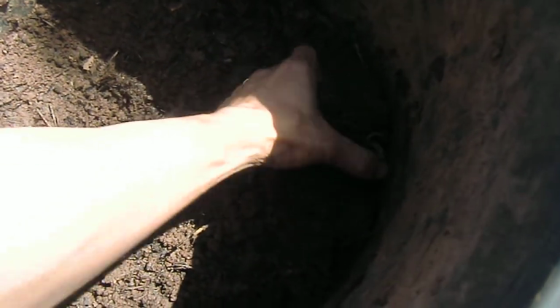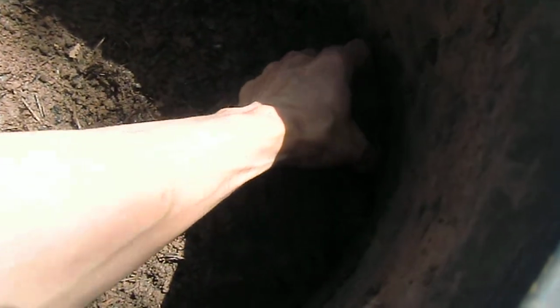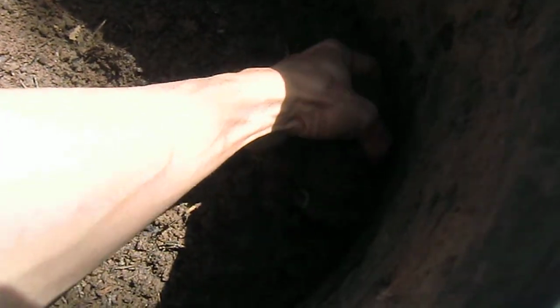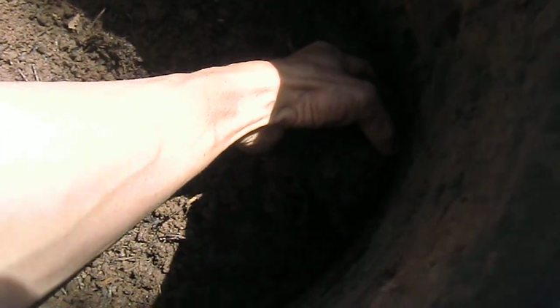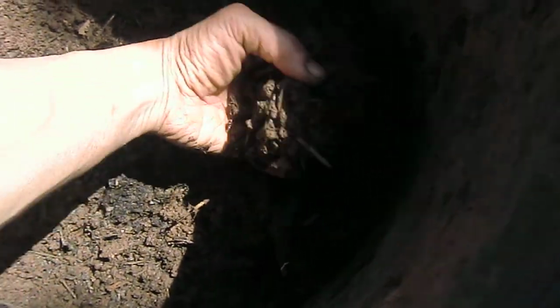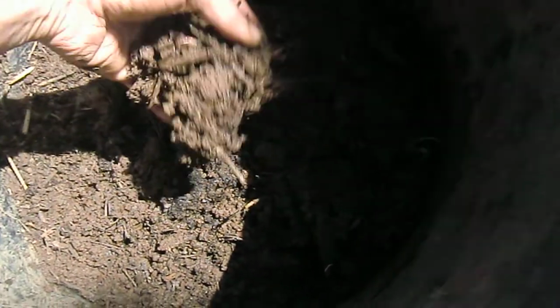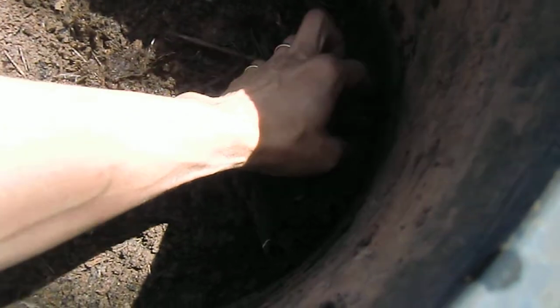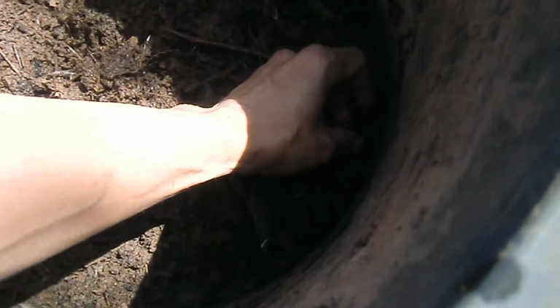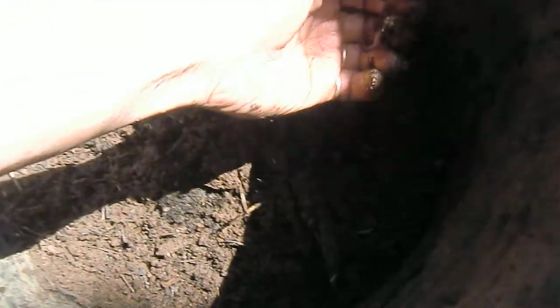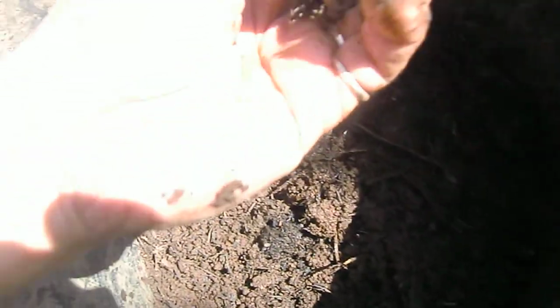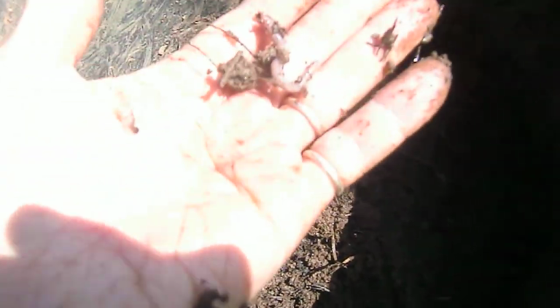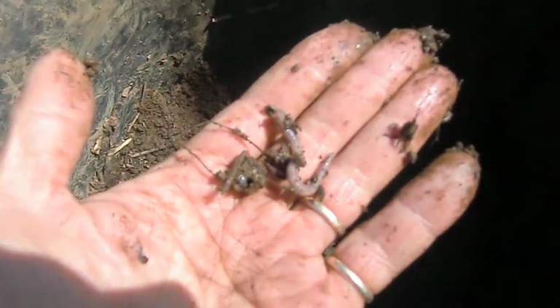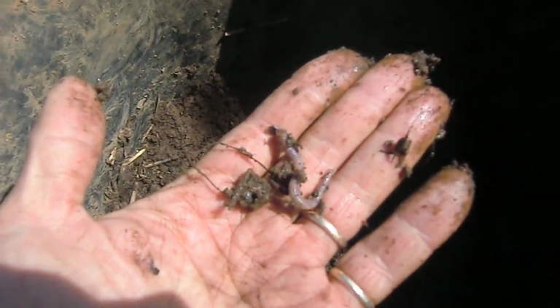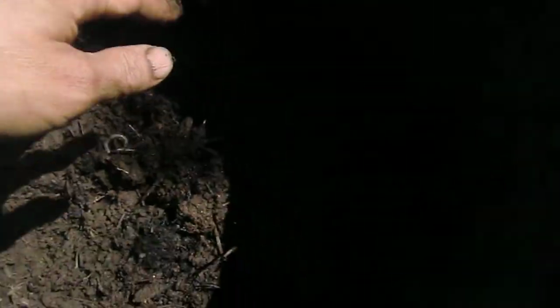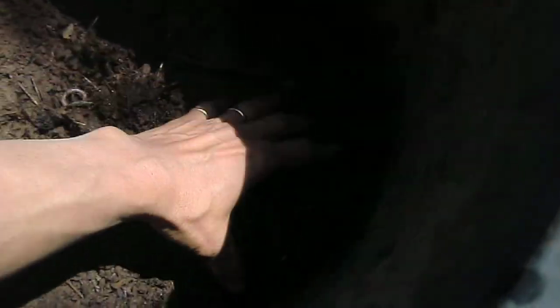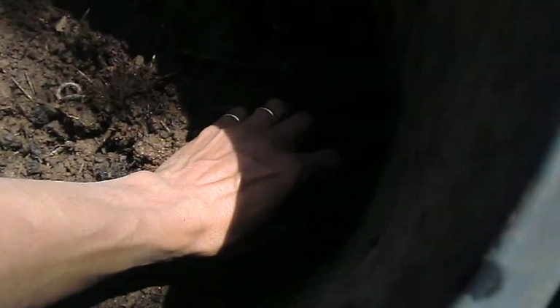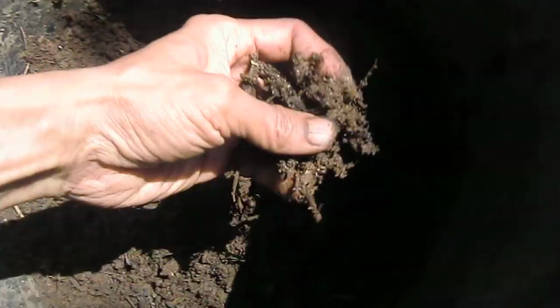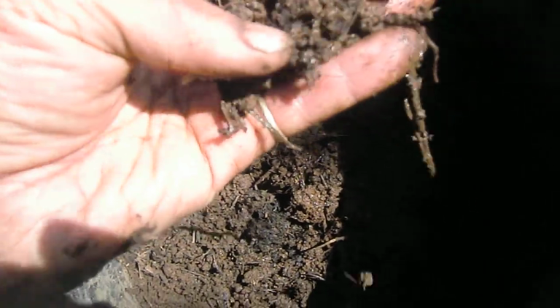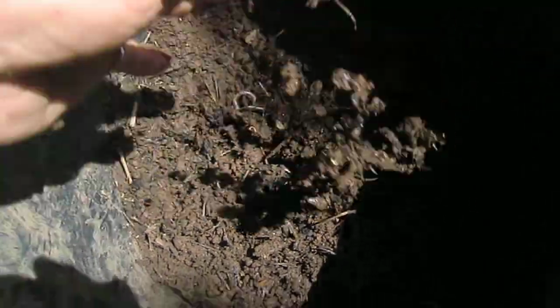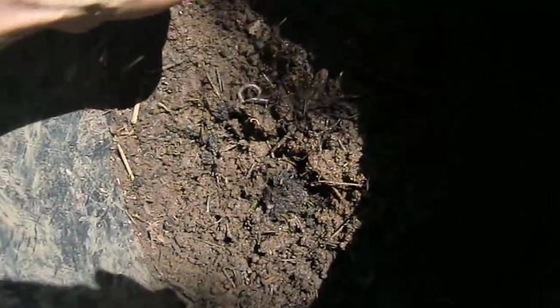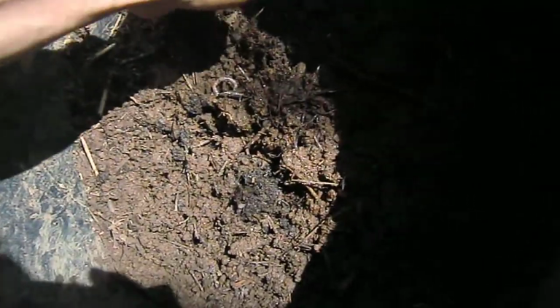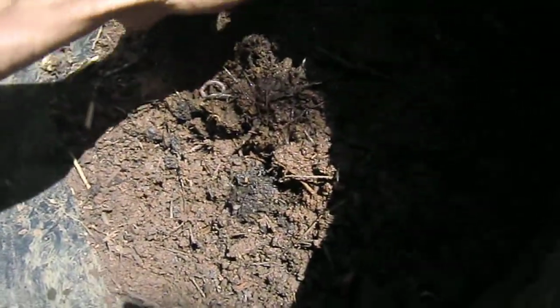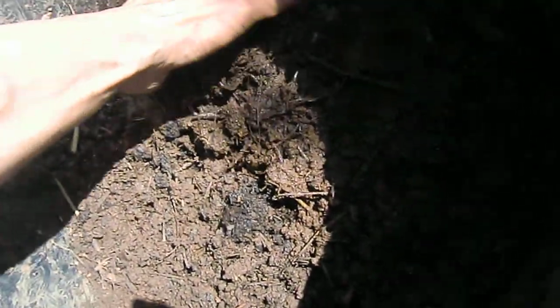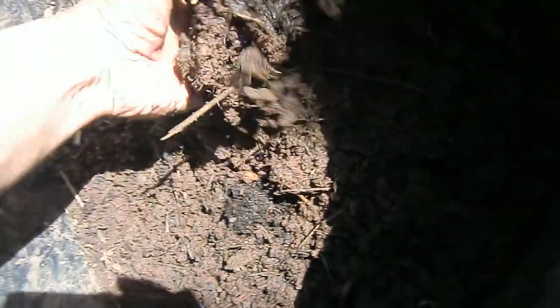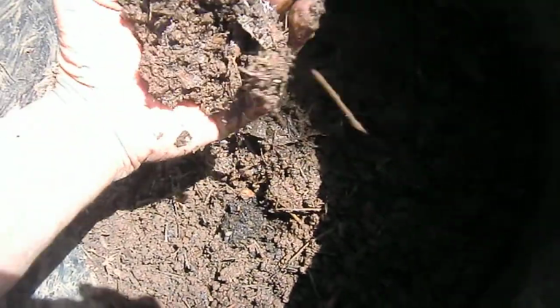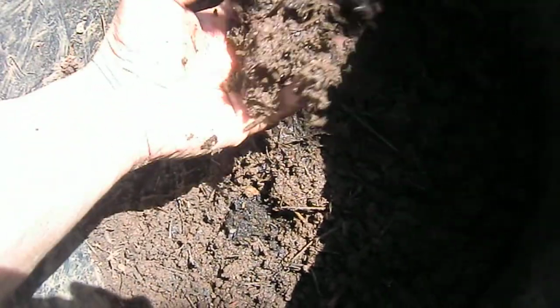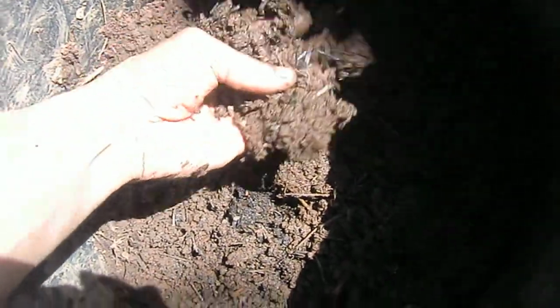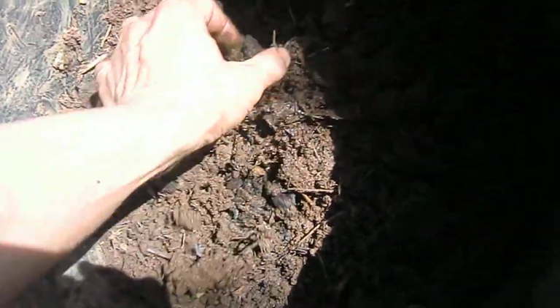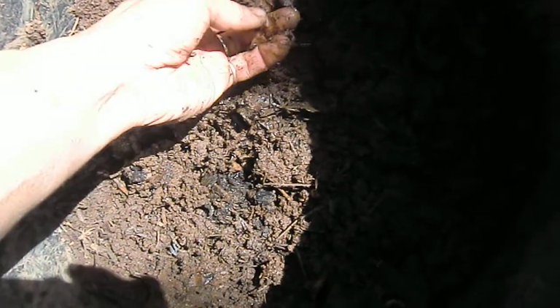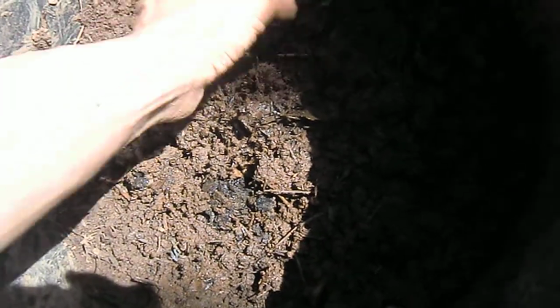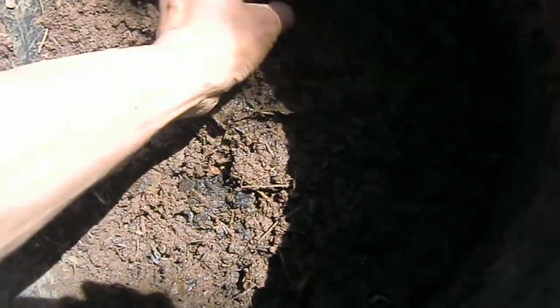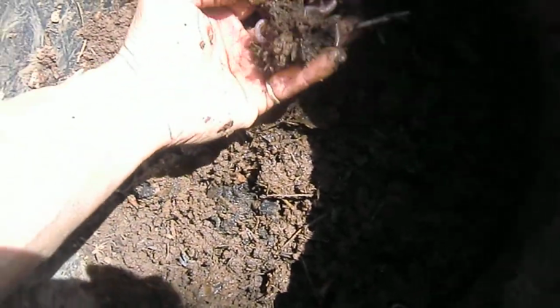Some people will use bark, which is the worst thing you can have. Good potting soil will have worms, a lot of them. So you dig into it, it's got a lot of worms inside. This is good potting soil.